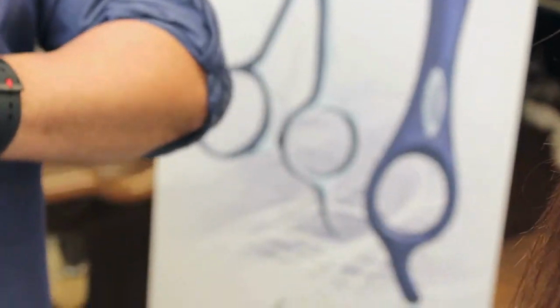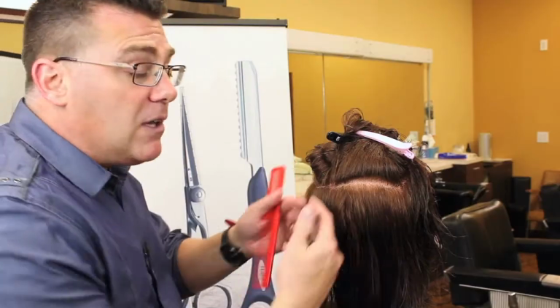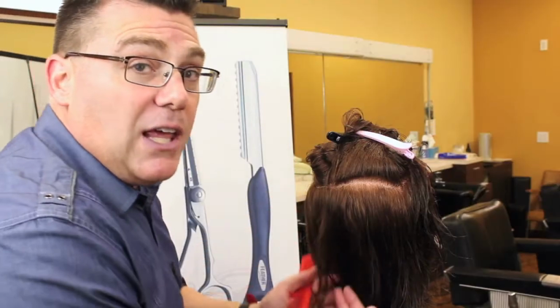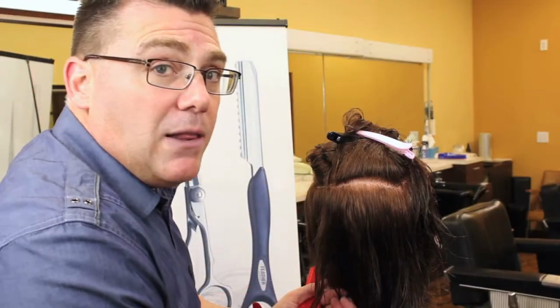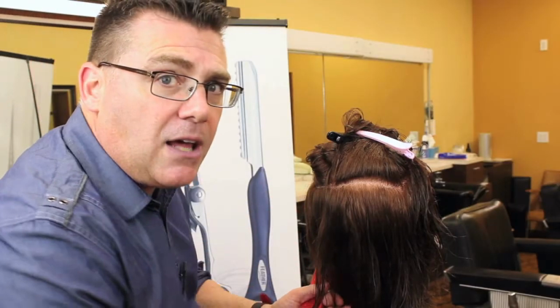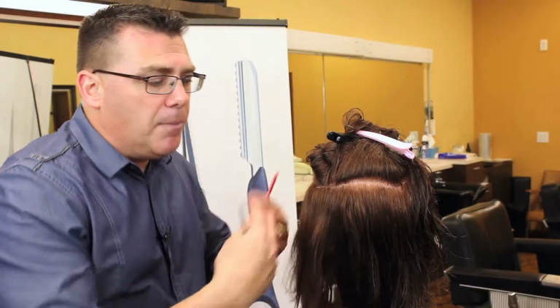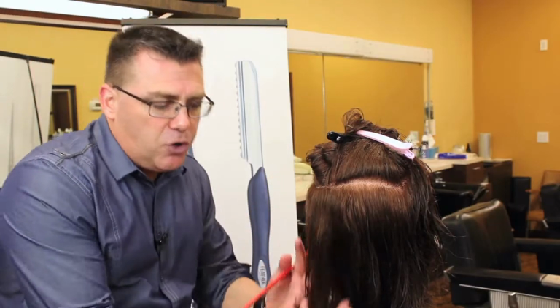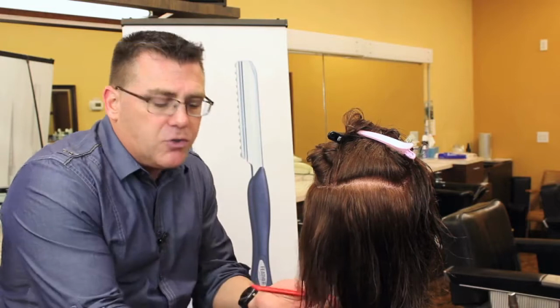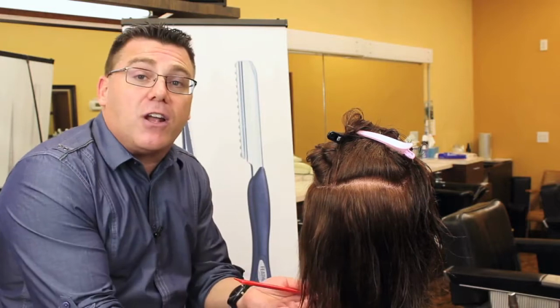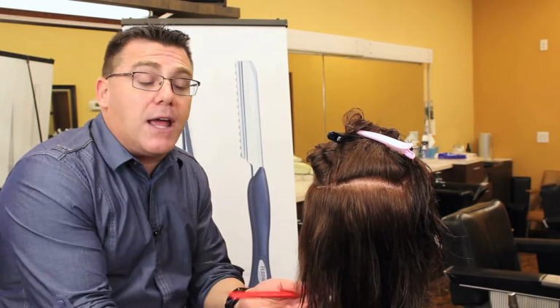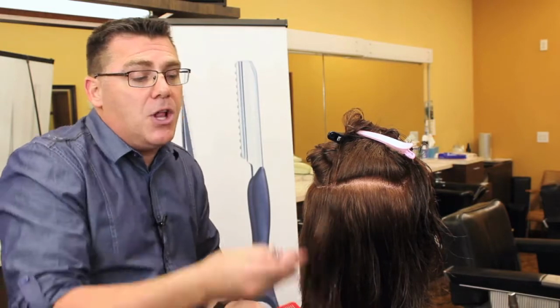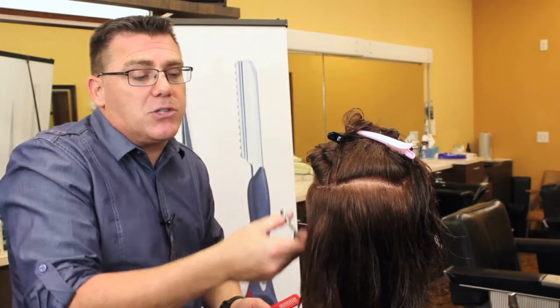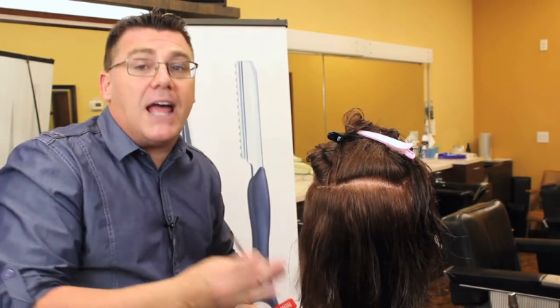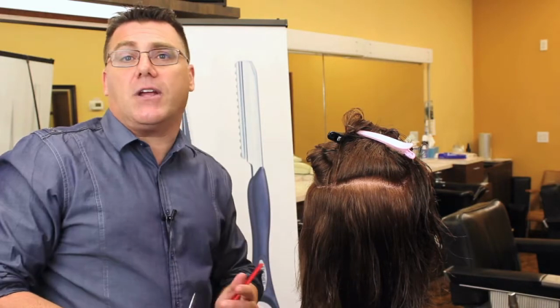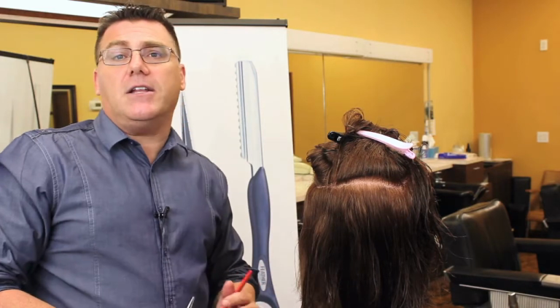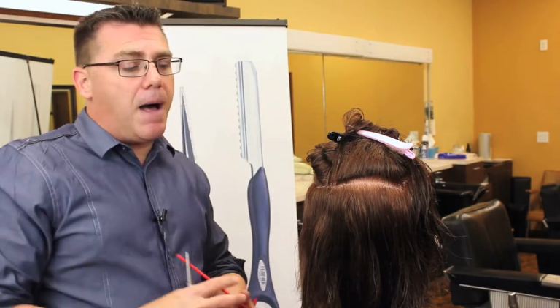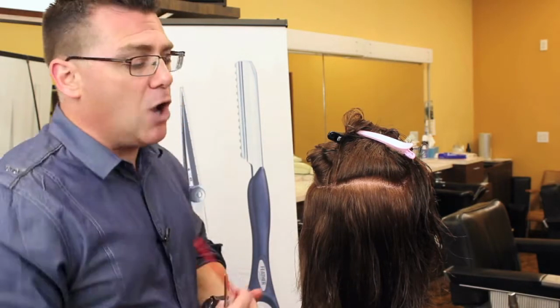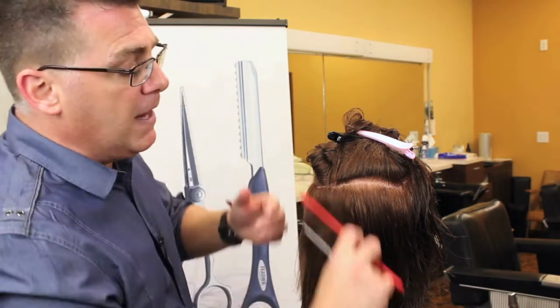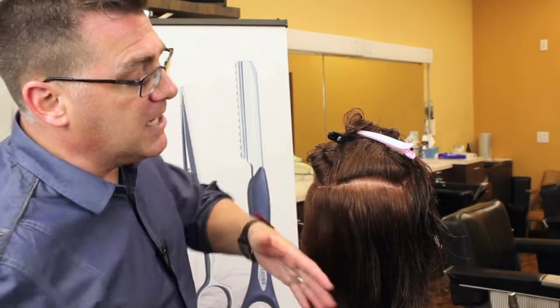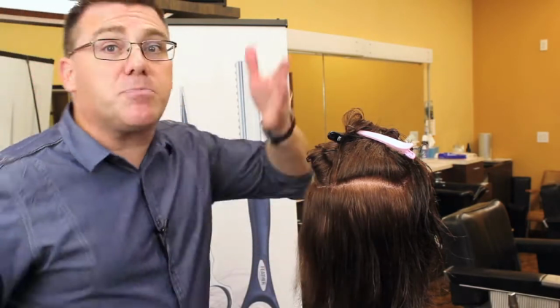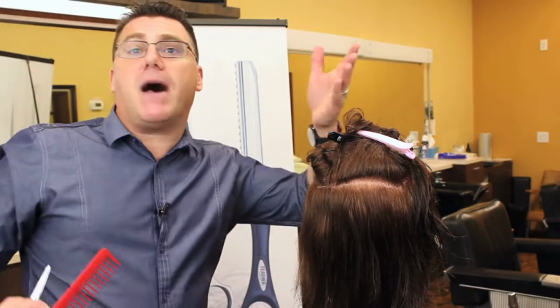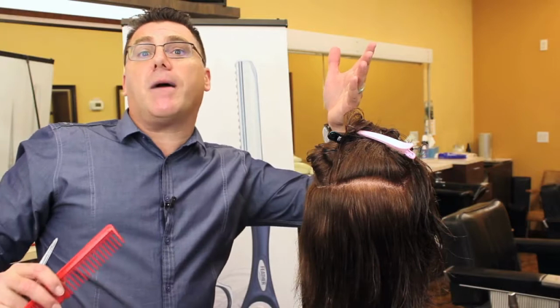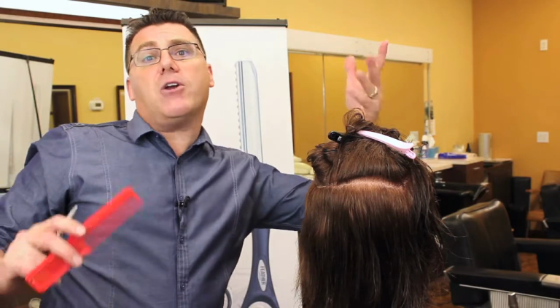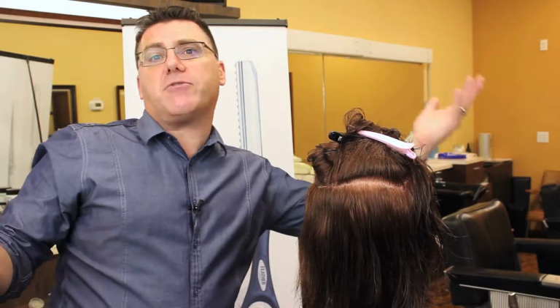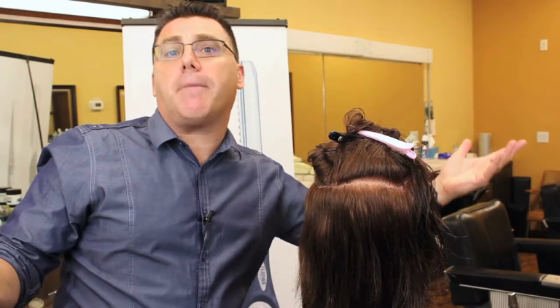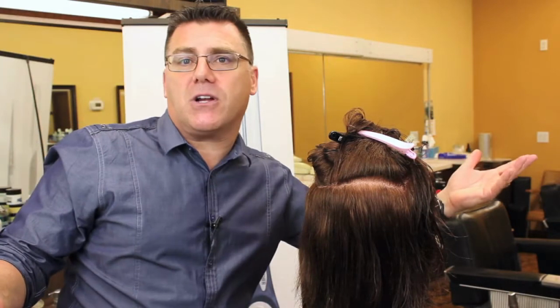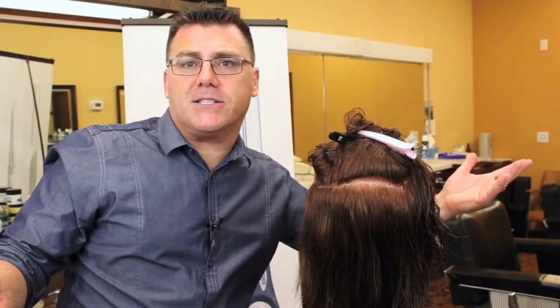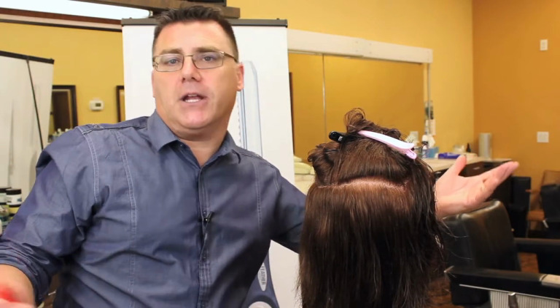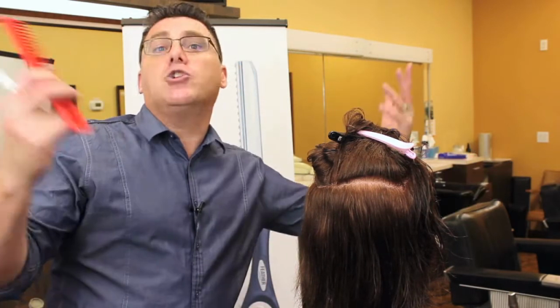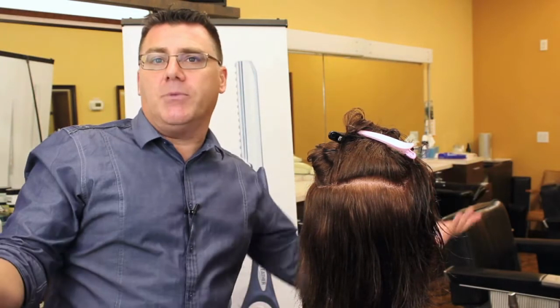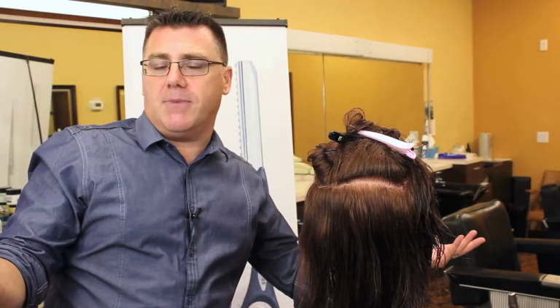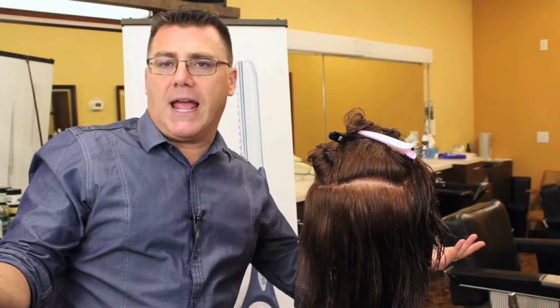This way, we're not really taking away length, but internal to the general length, those little ends are getting cleaned and polished off. Because as those splits migrate up the hair shaft, we compromise our client's ability to accumulate some hair length.